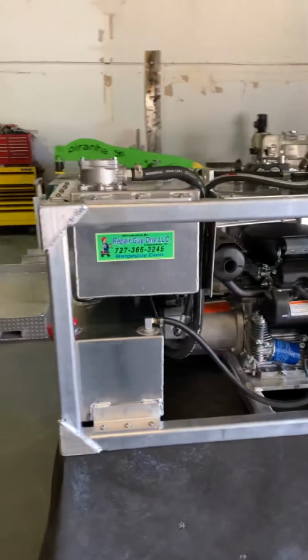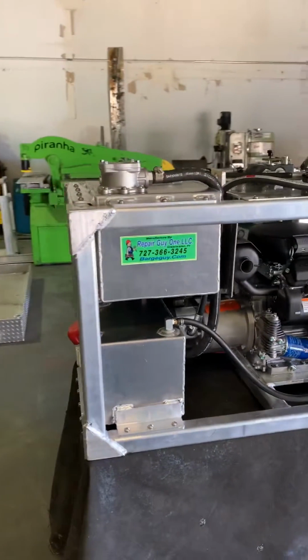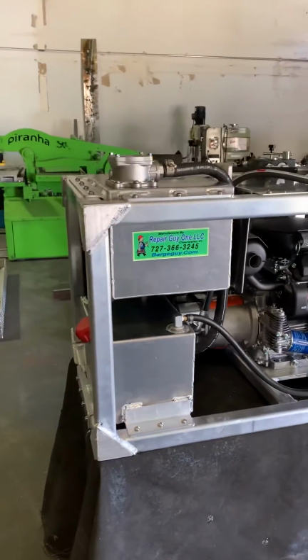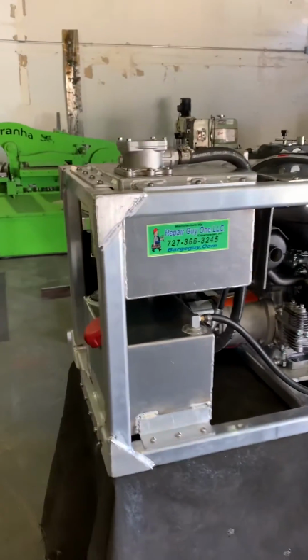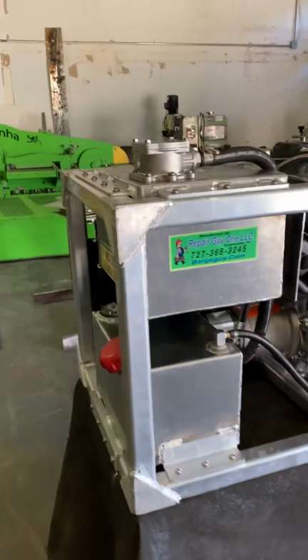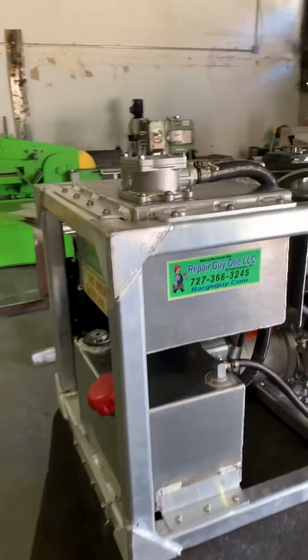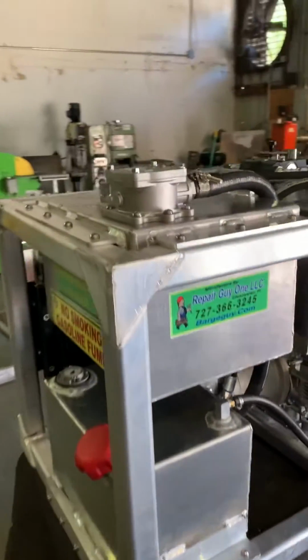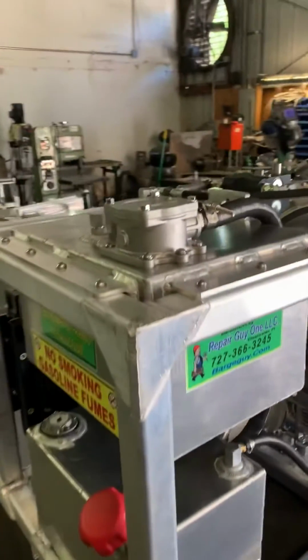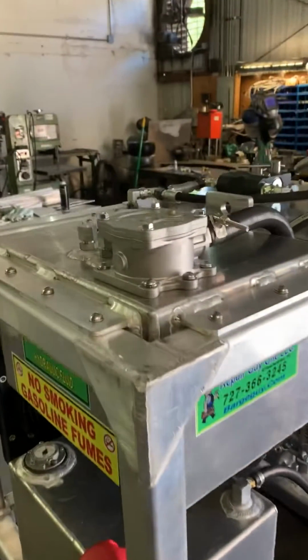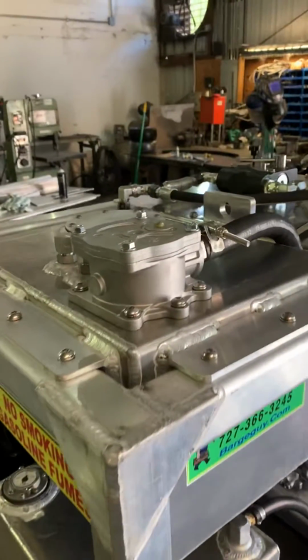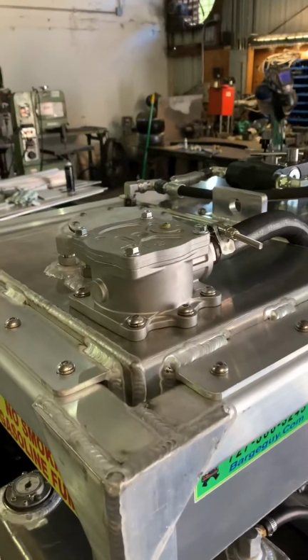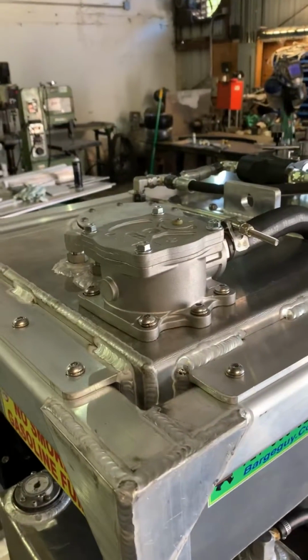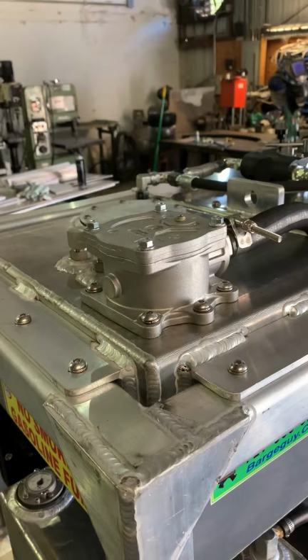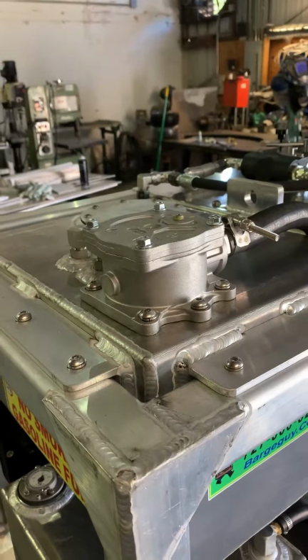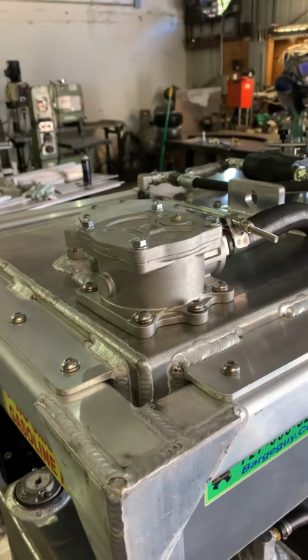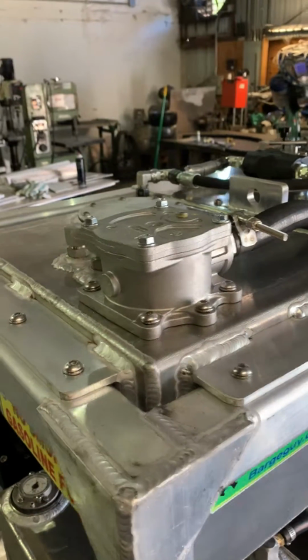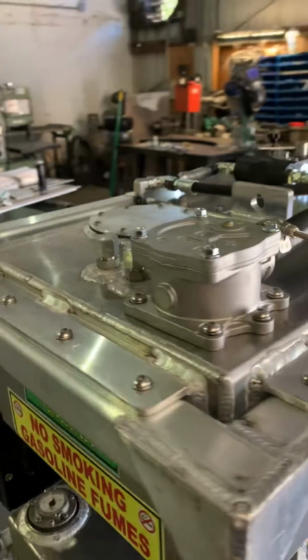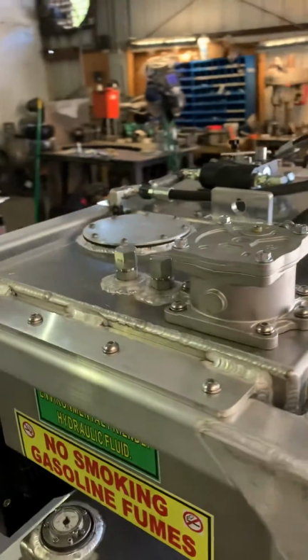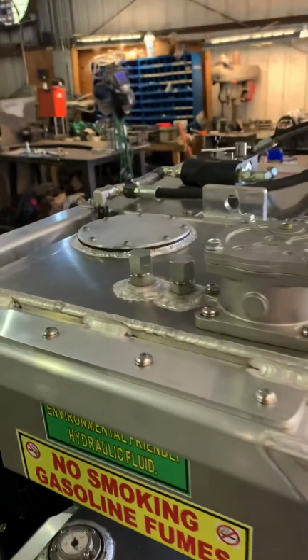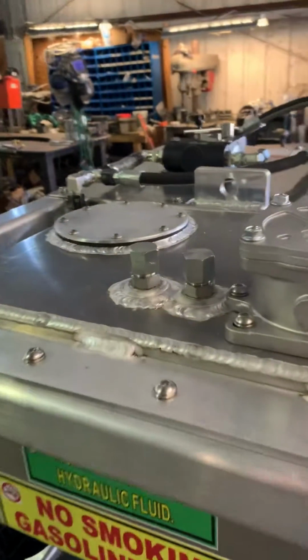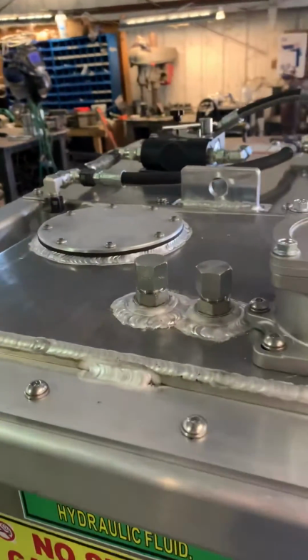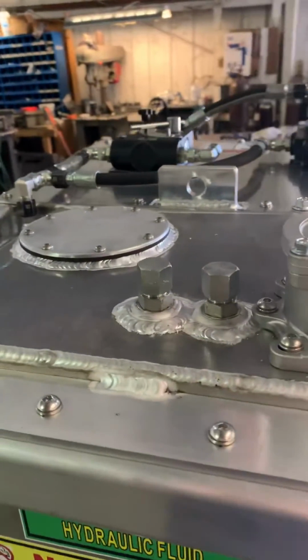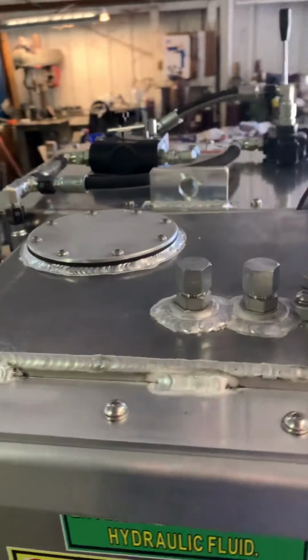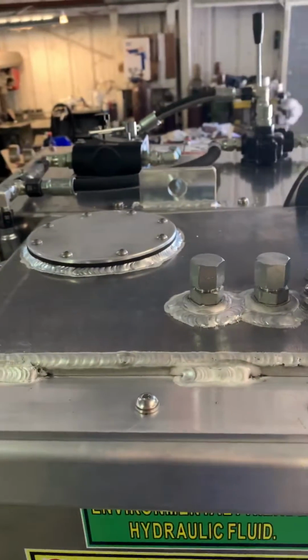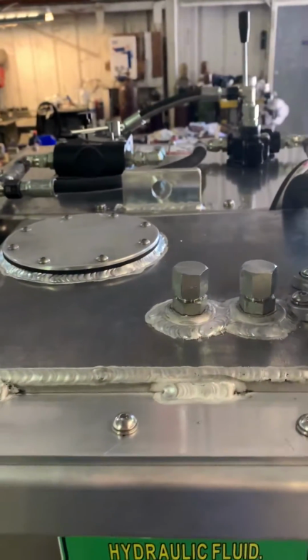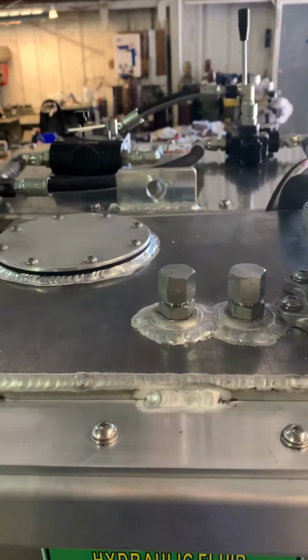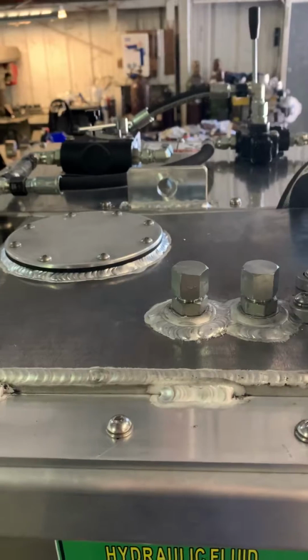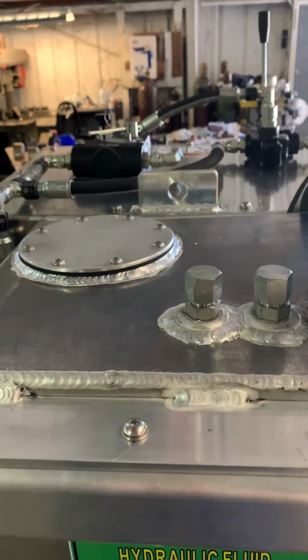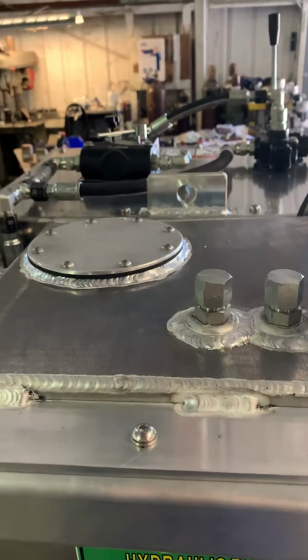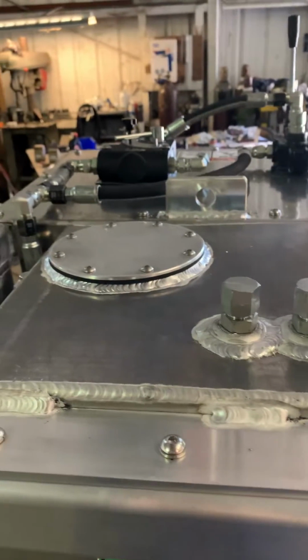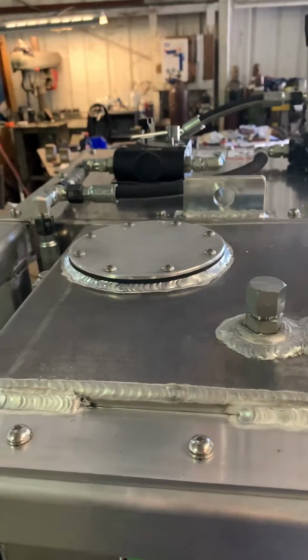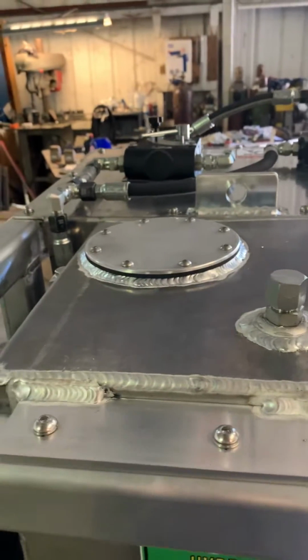It's got an internal filter — all you got to do is open this top, take it out, clean it. We got a couple extra ports in case you're running big winches and need zero back pressure.